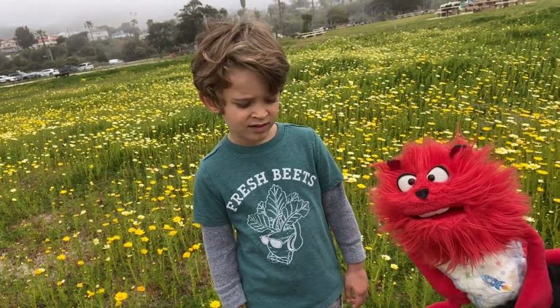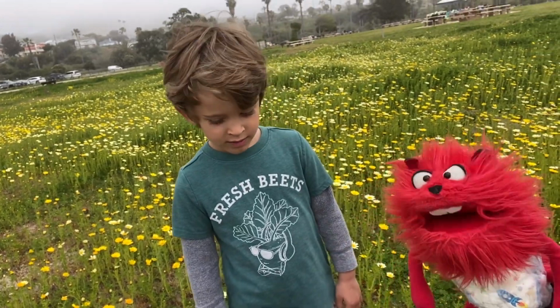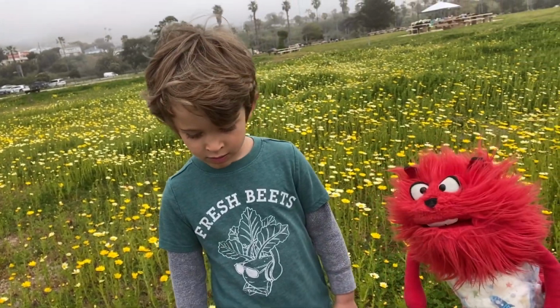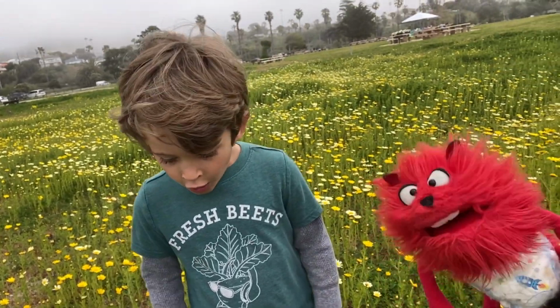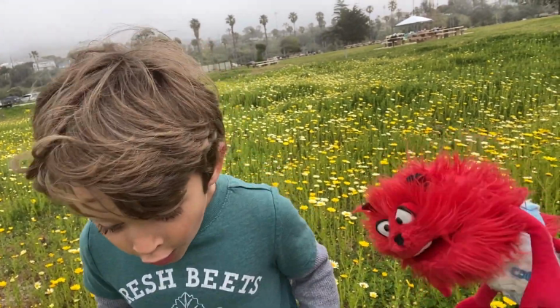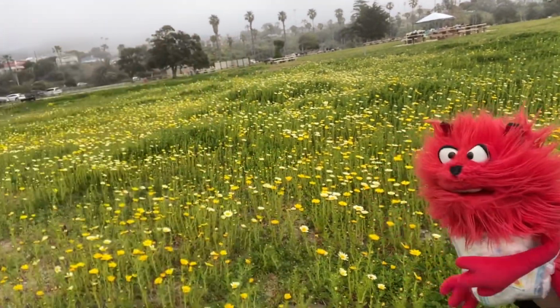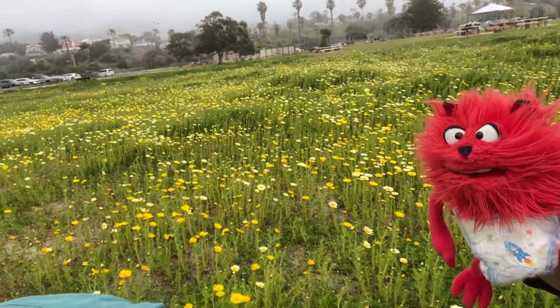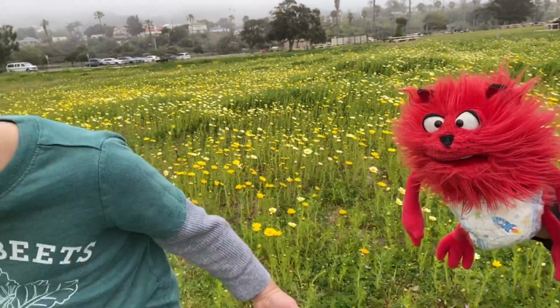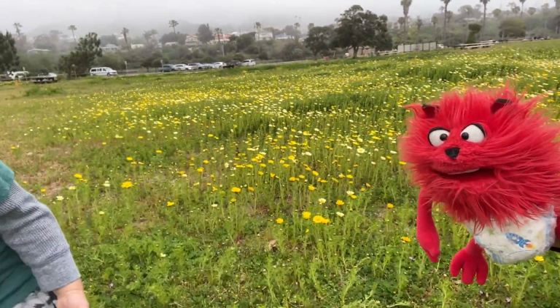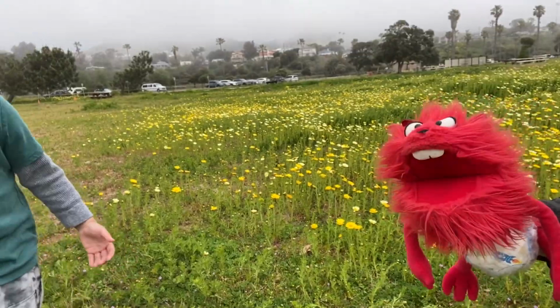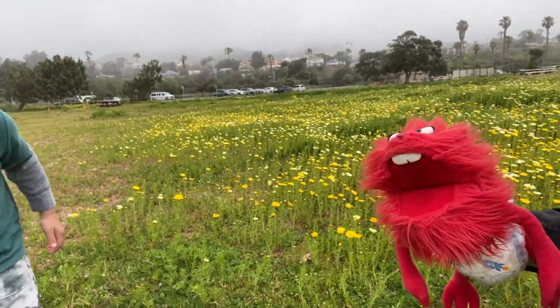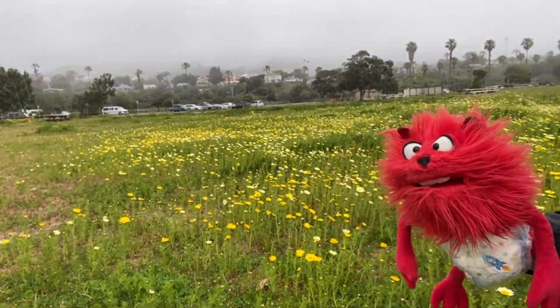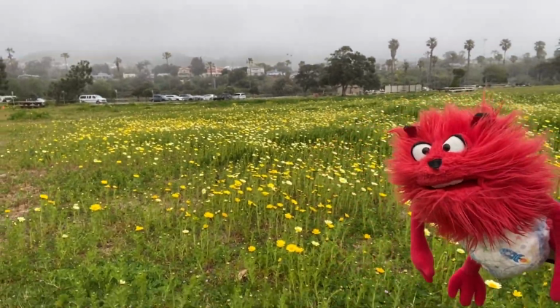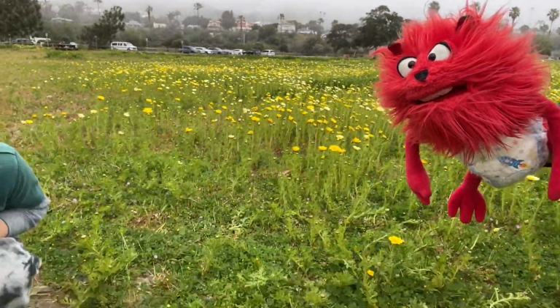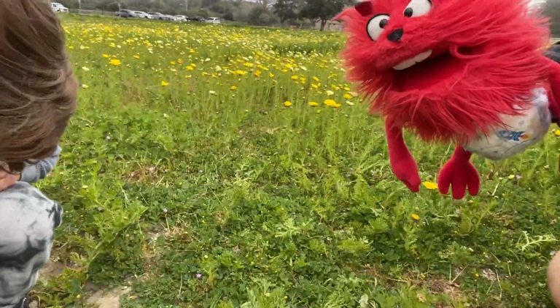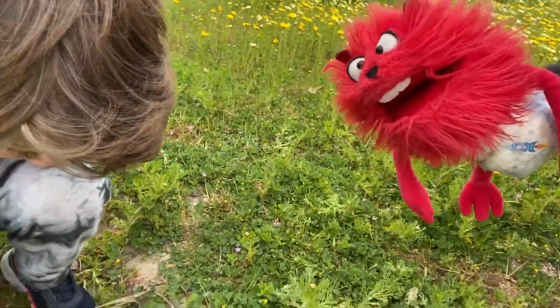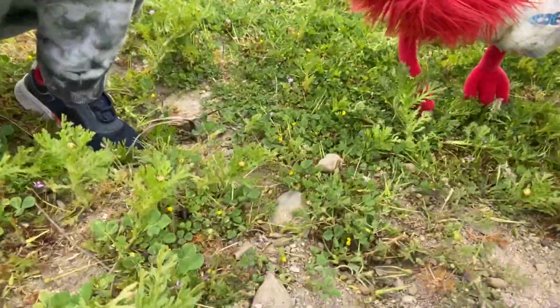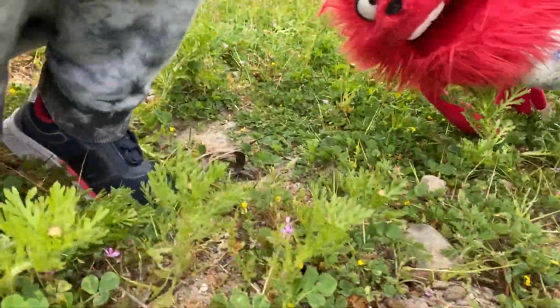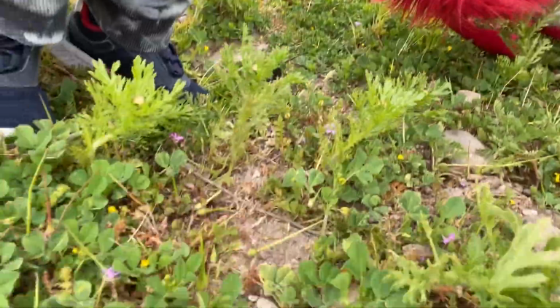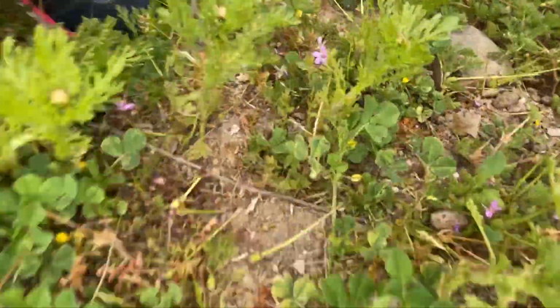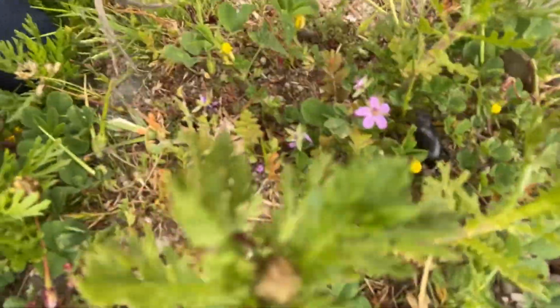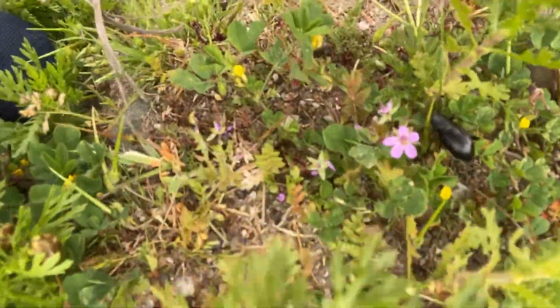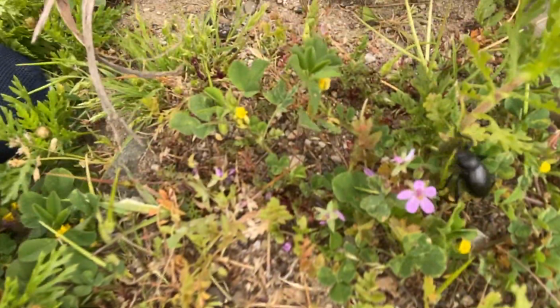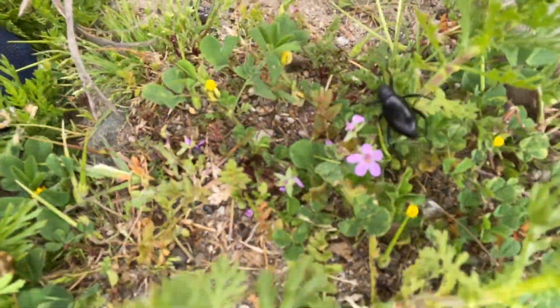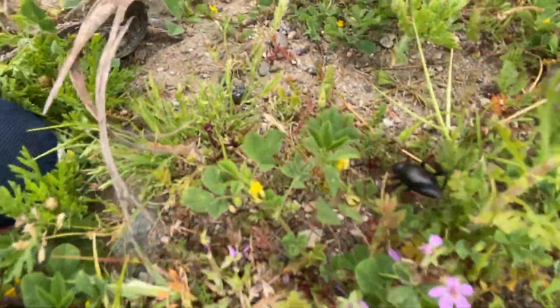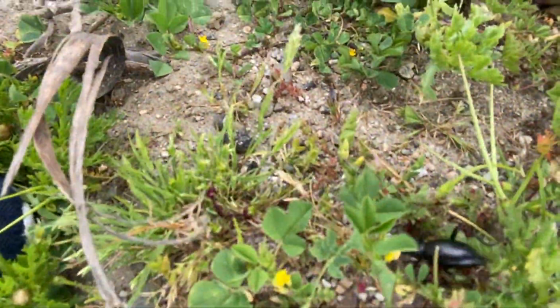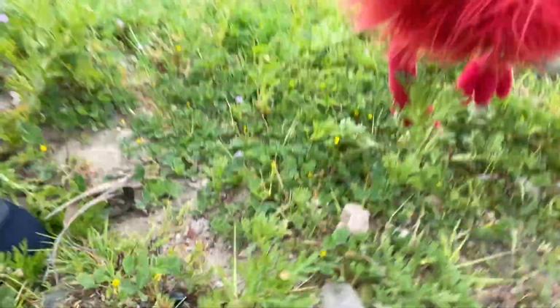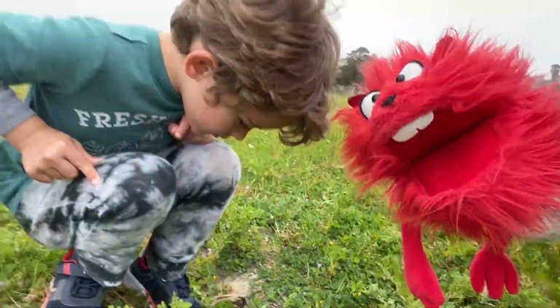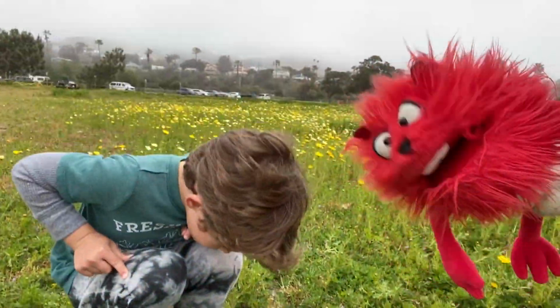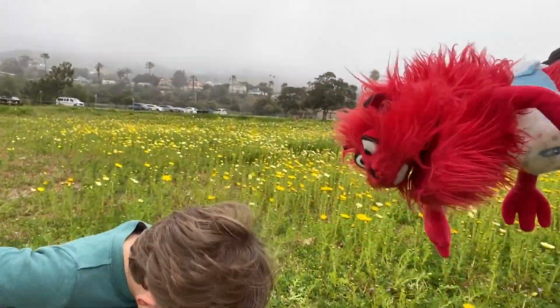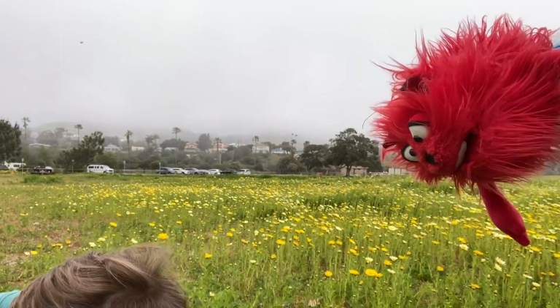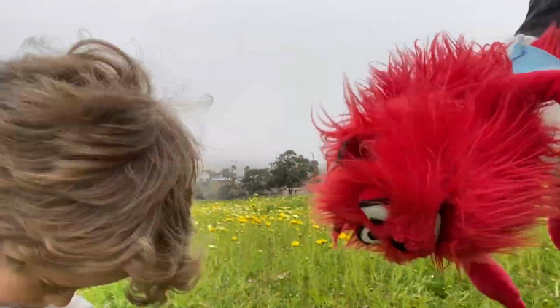Hey hey, what about the baby monster? A beetle! A beetle! A beetle! Oh my god, happy spring — that's a beetle! Is that a darn beetle? Looks like a darn beetle. Oh, that's huge. Anyways, good protein.